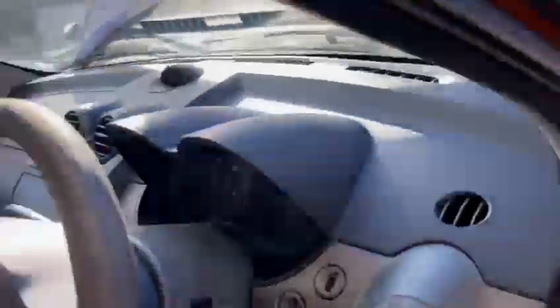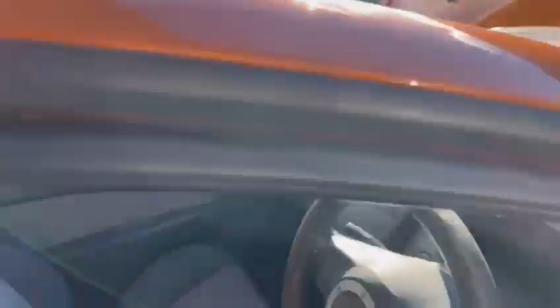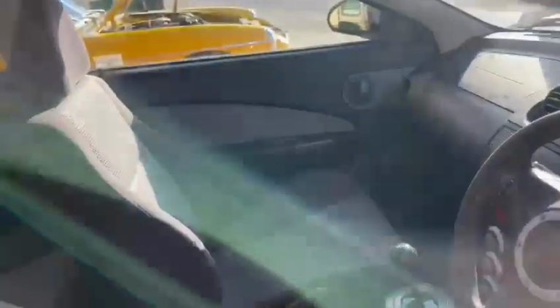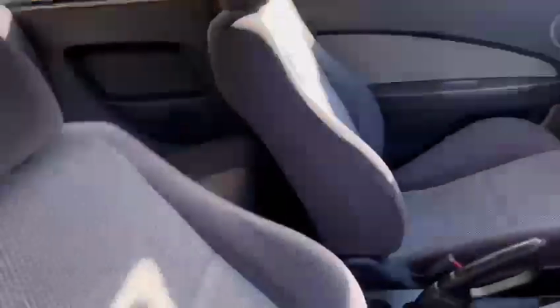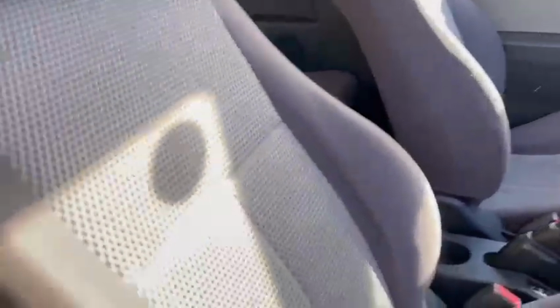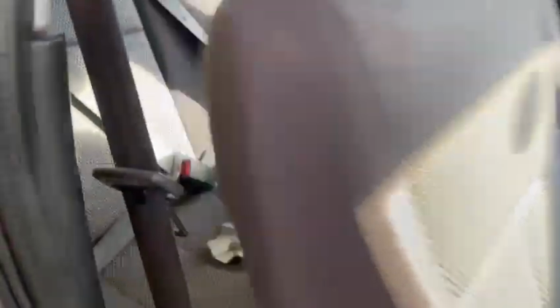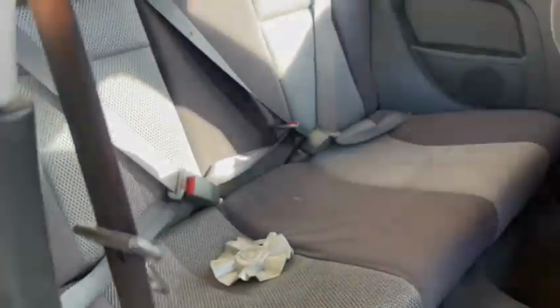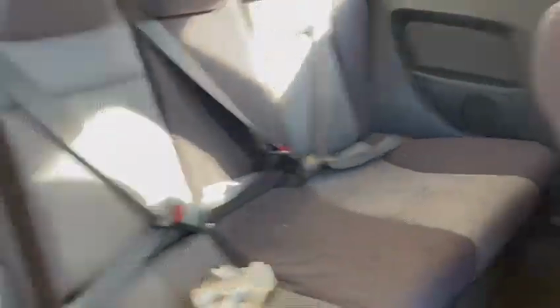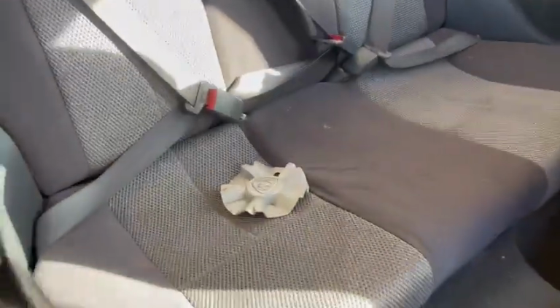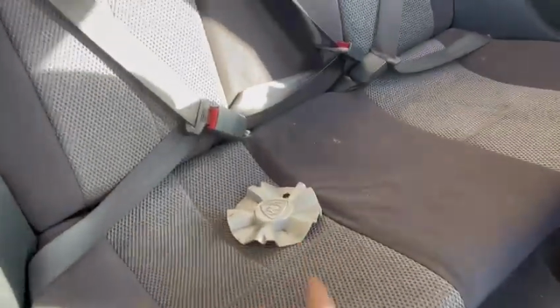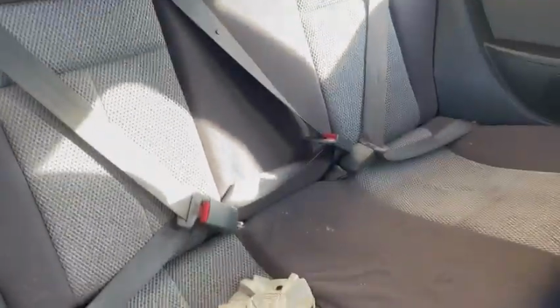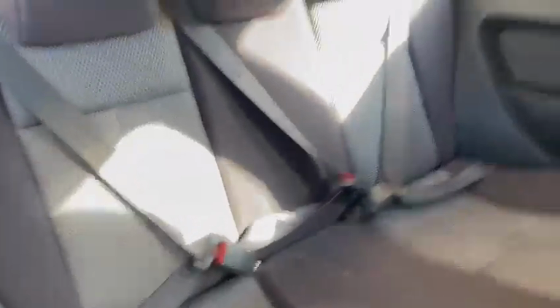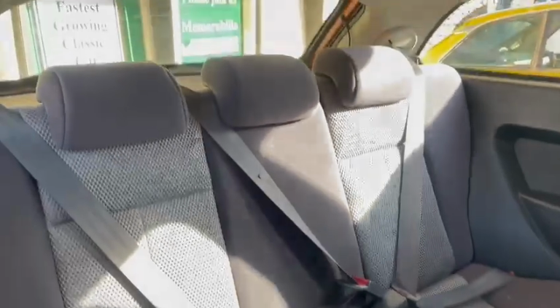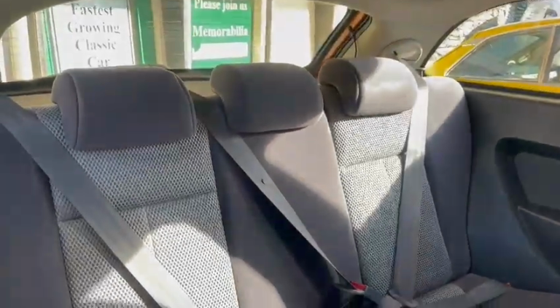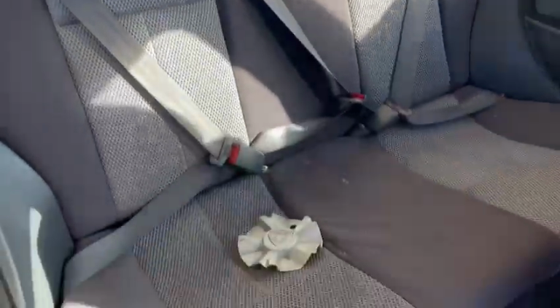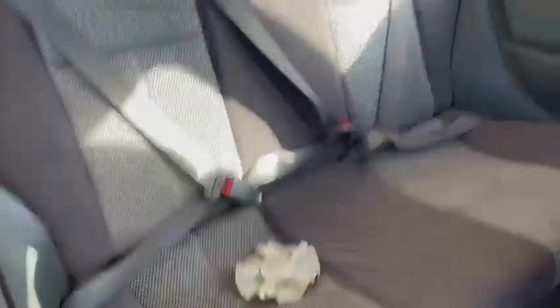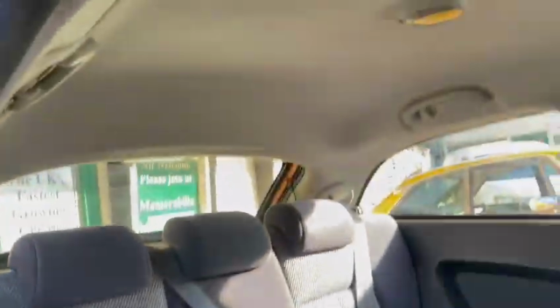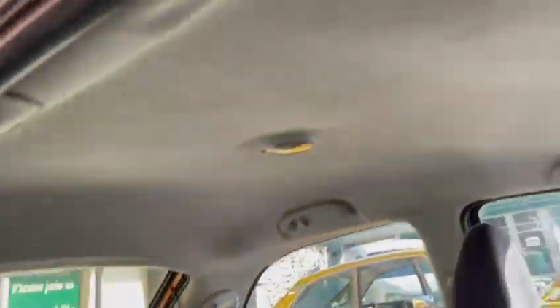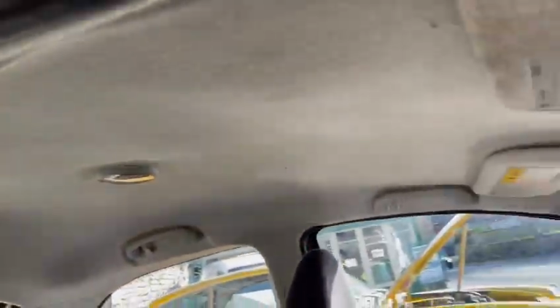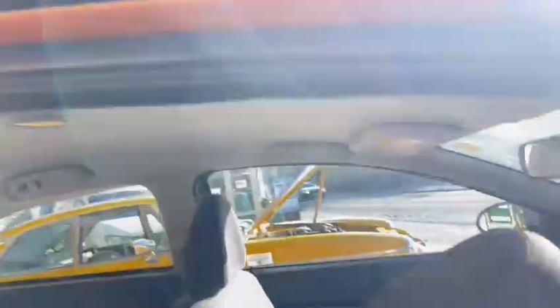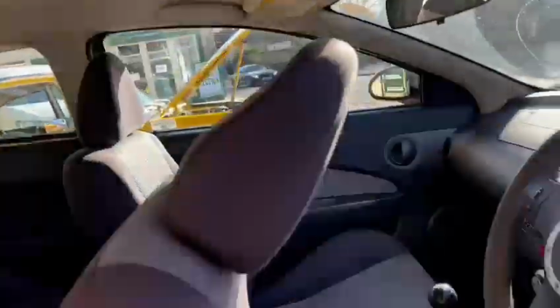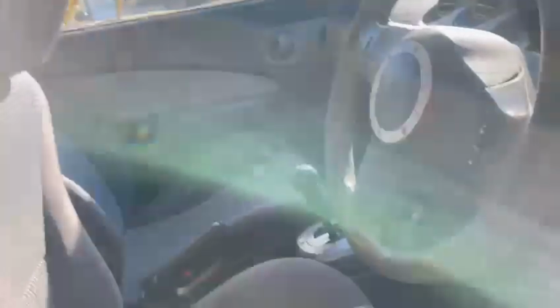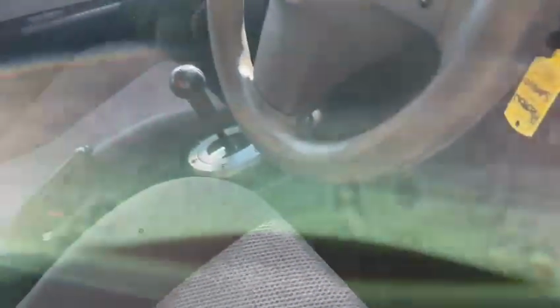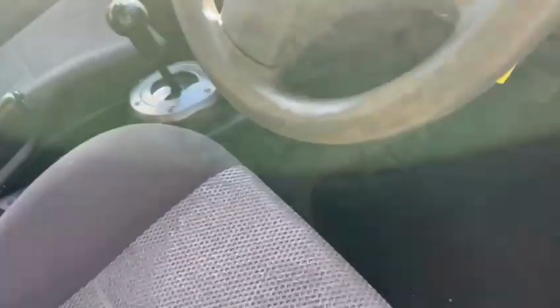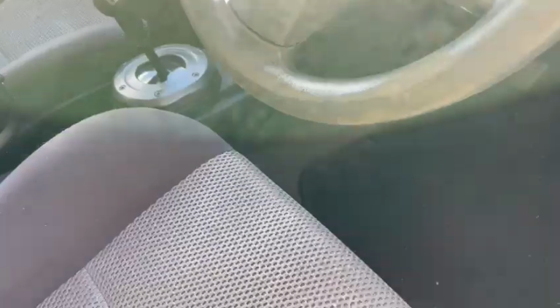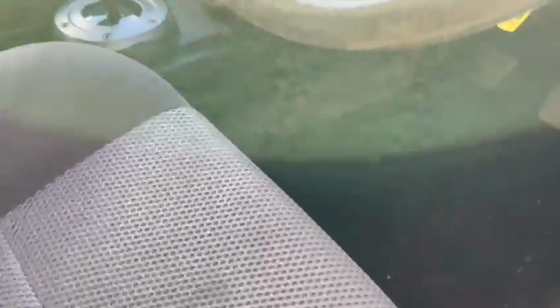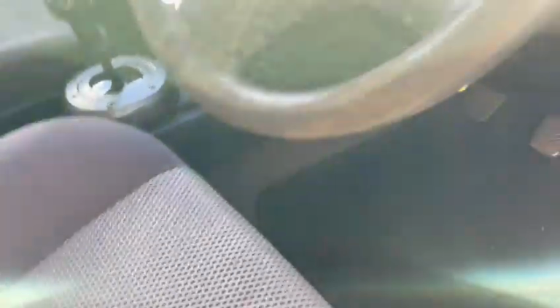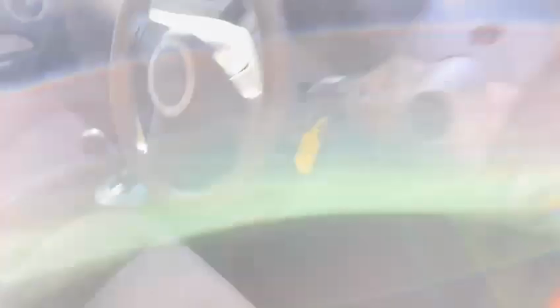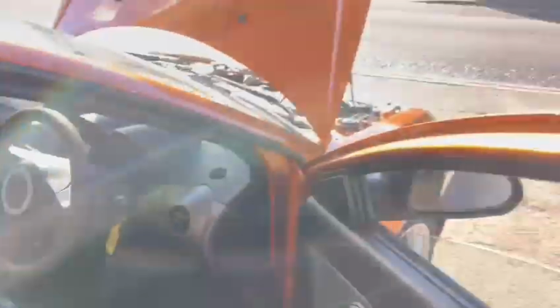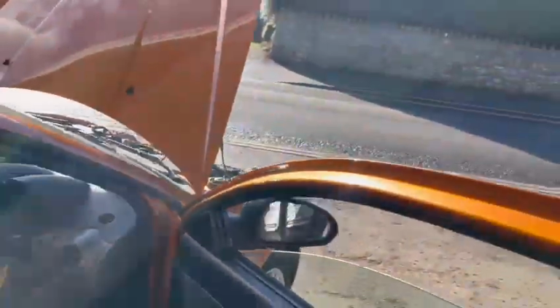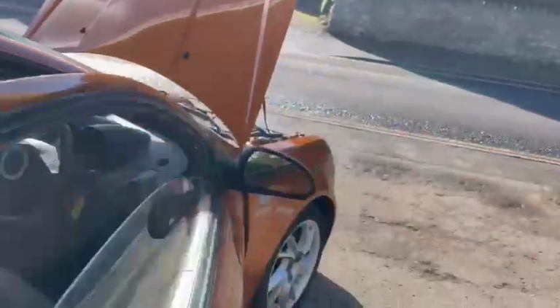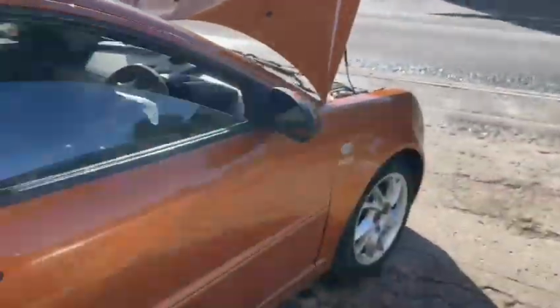Not bad. There's the upholstery, look. Rear seats are in good order. Good headlining. Overall, not a bad motor.